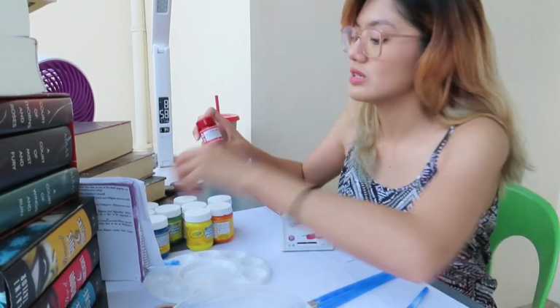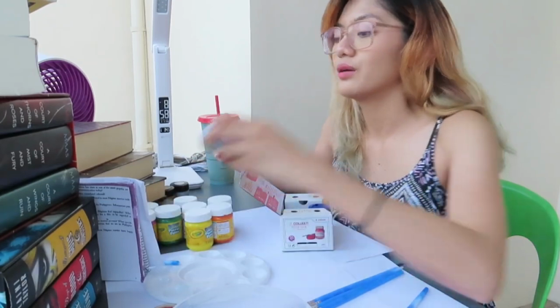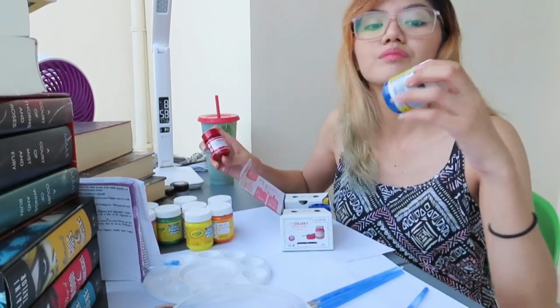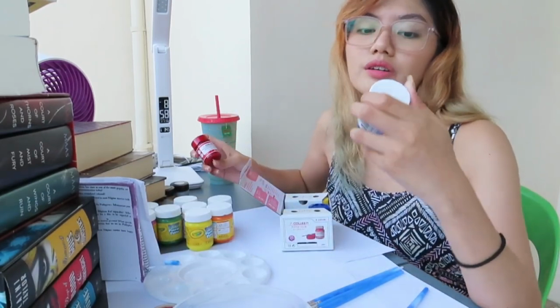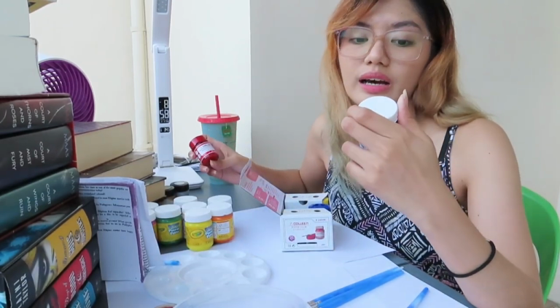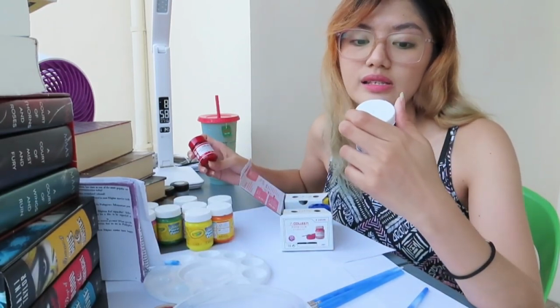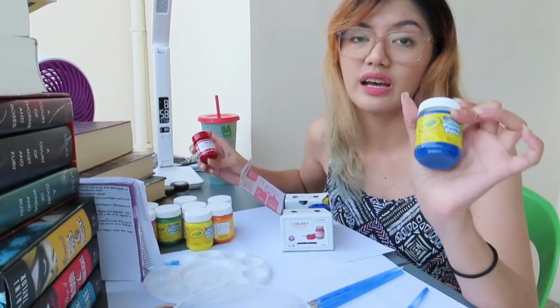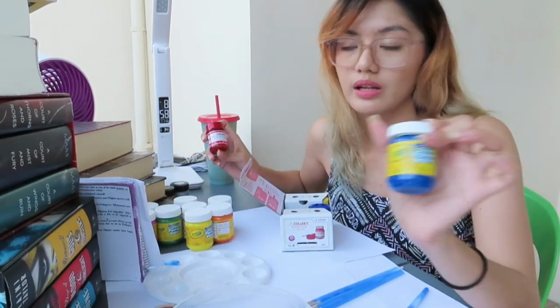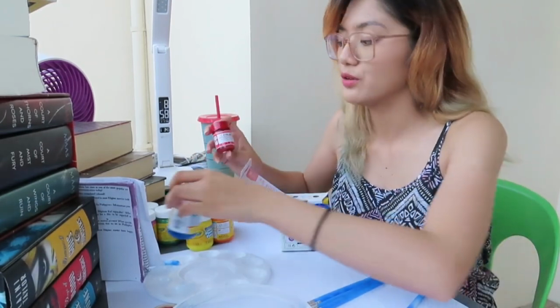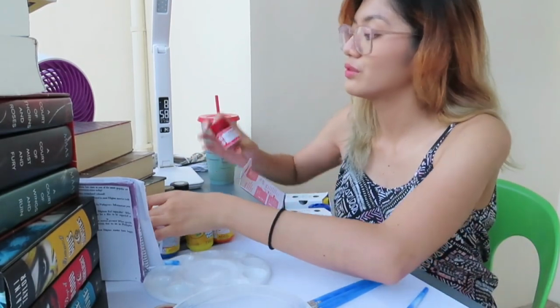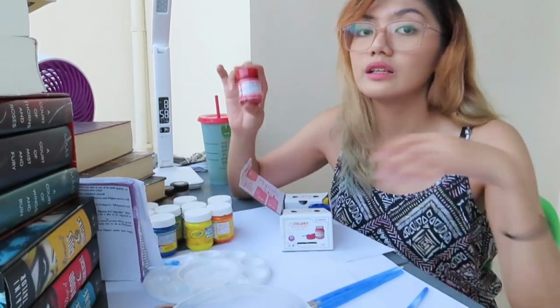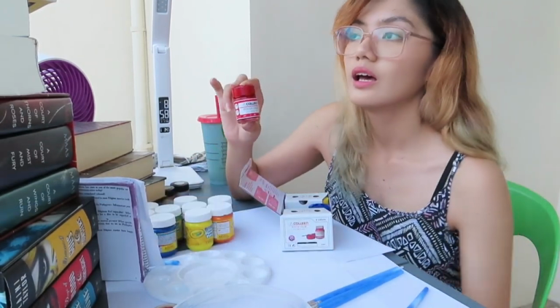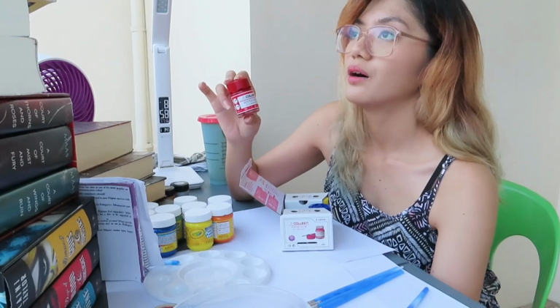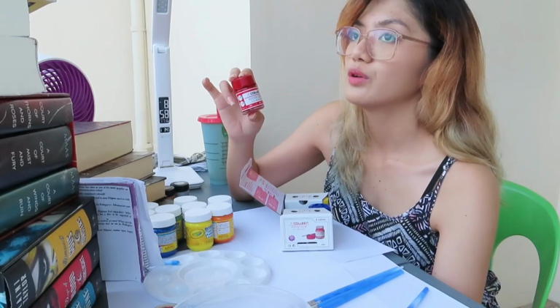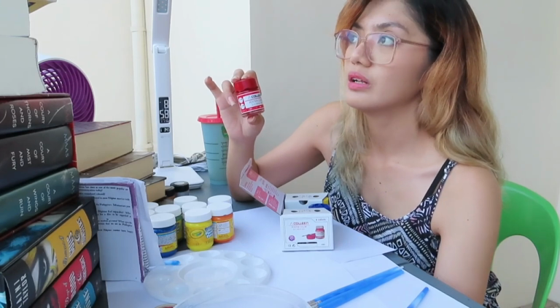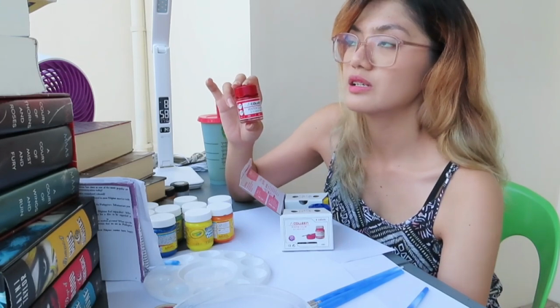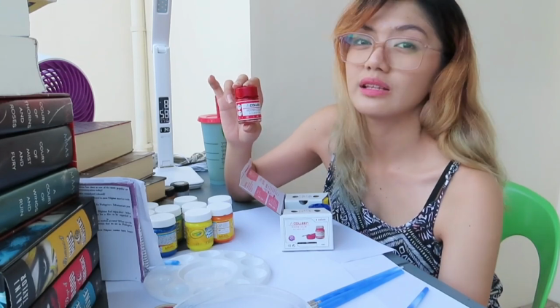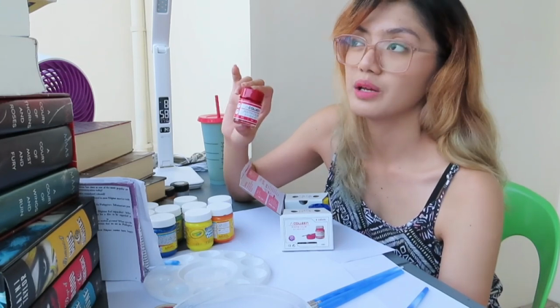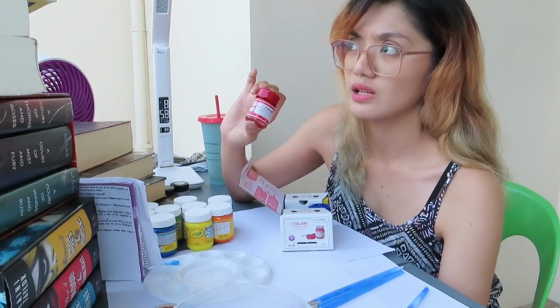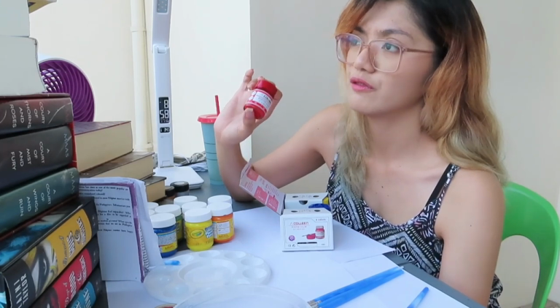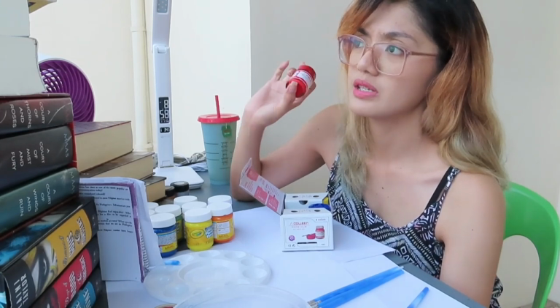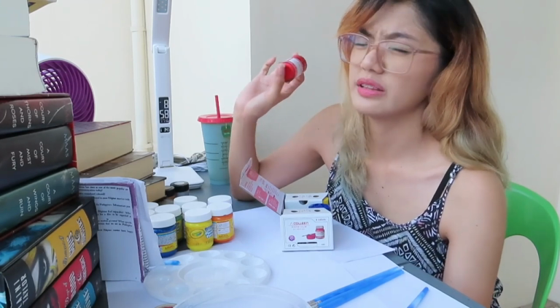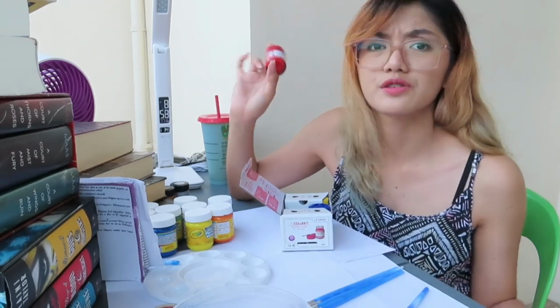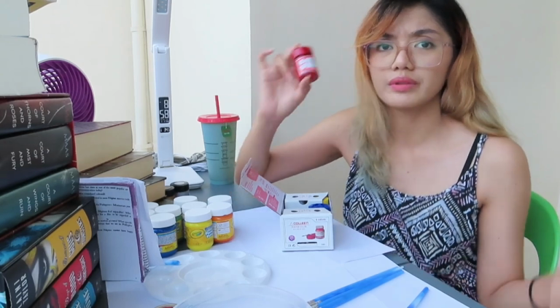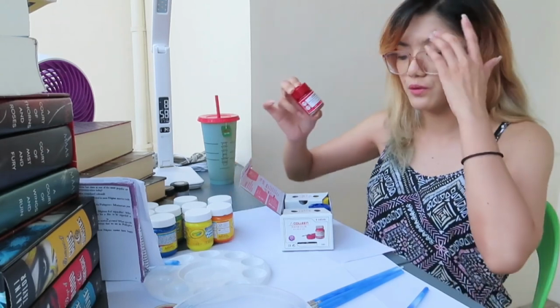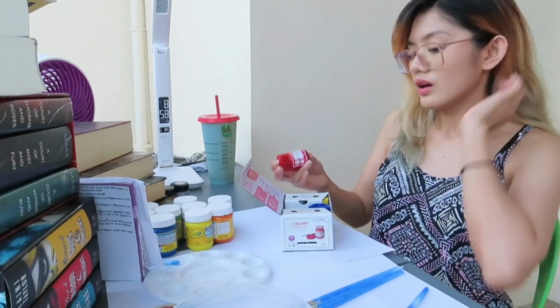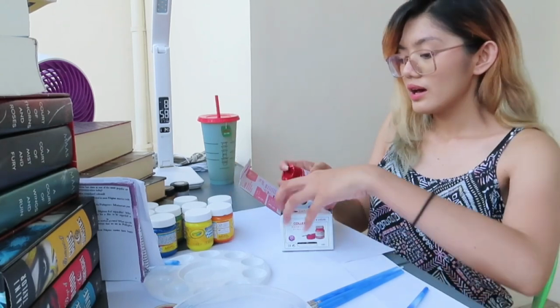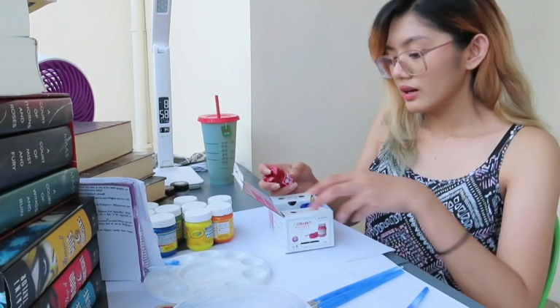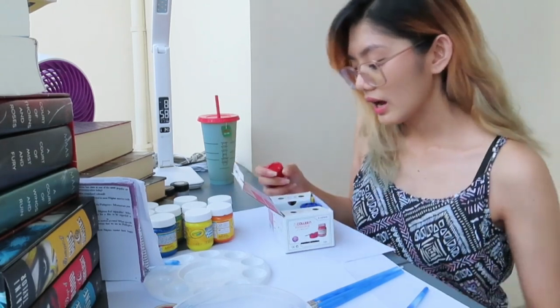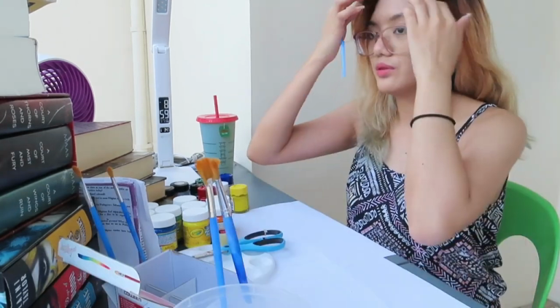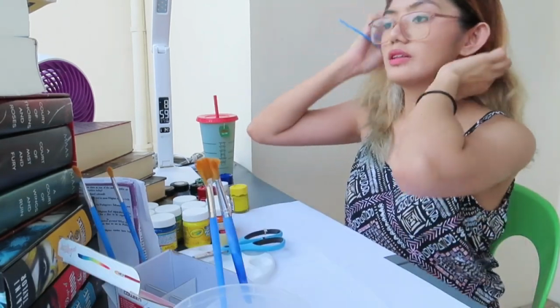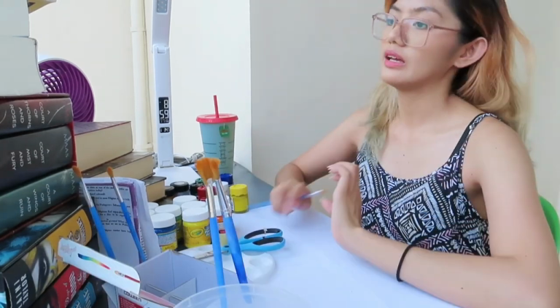This Crayola is 59 ml, but the Colleen 12 ml version is just around 20-something pesos — 26 or something, if I'm not mistaken. So yeah, I don't know which is better.